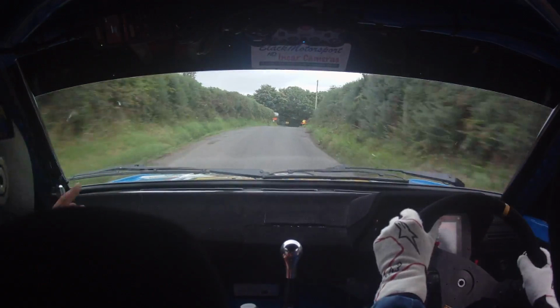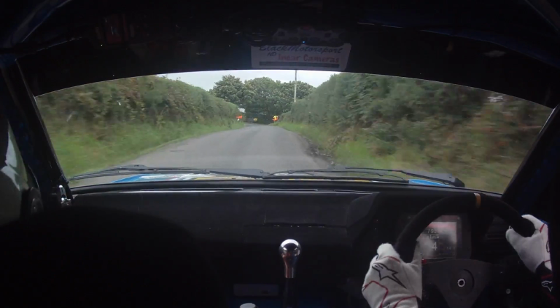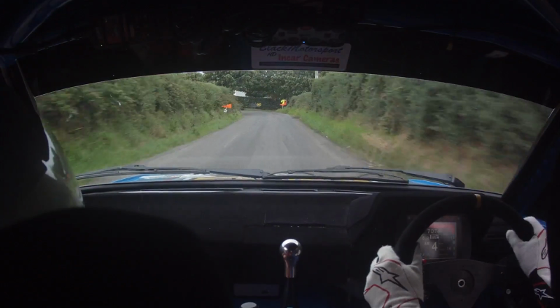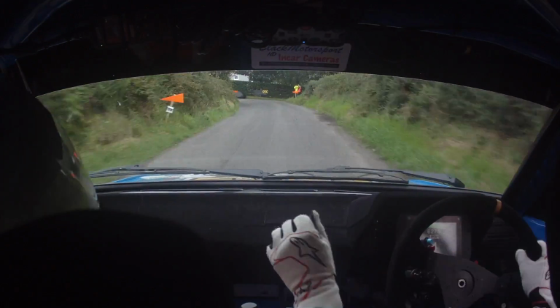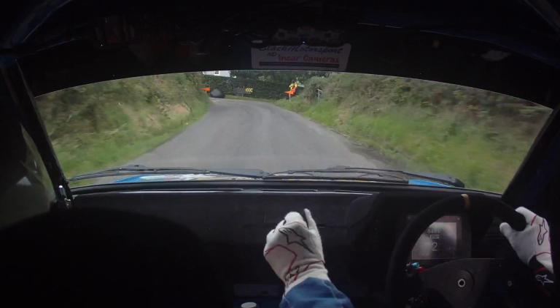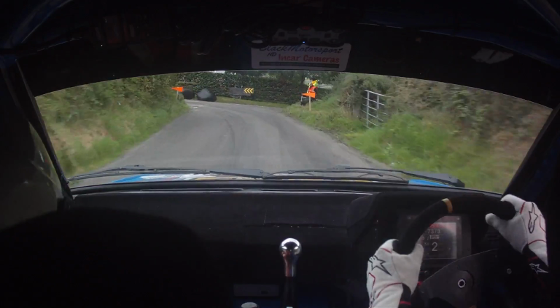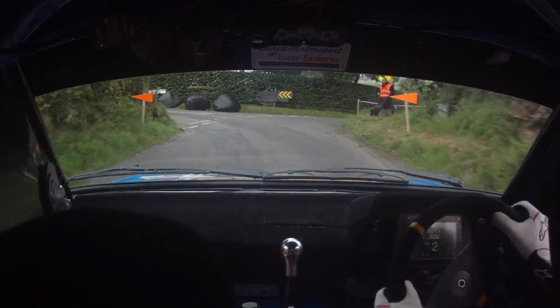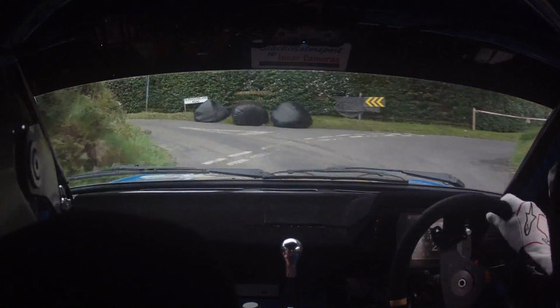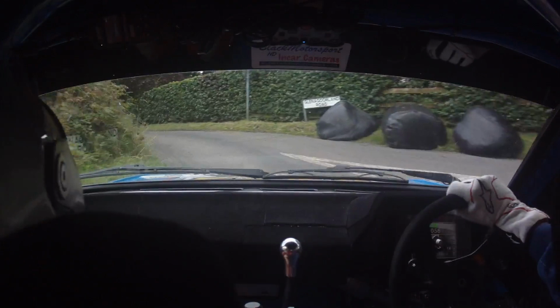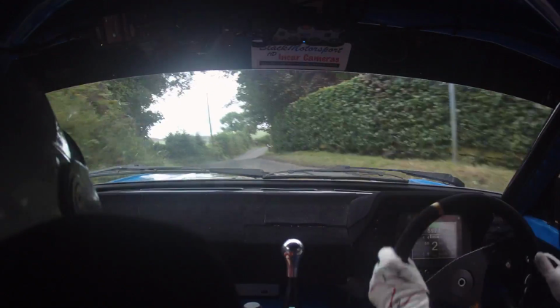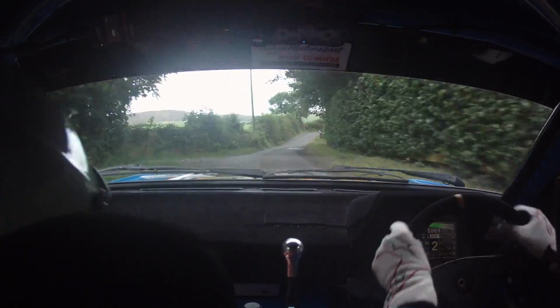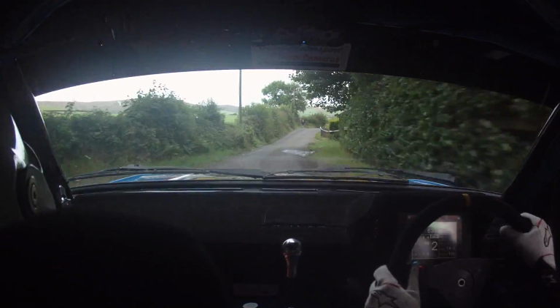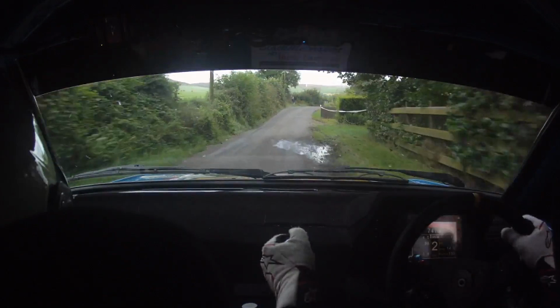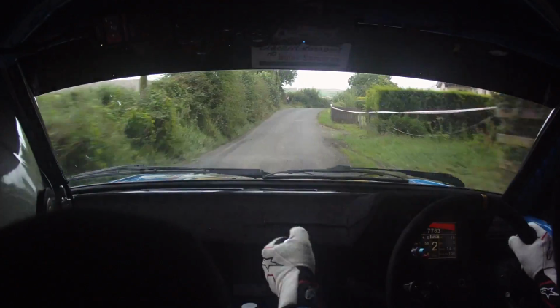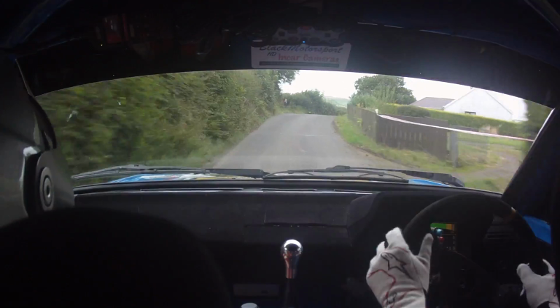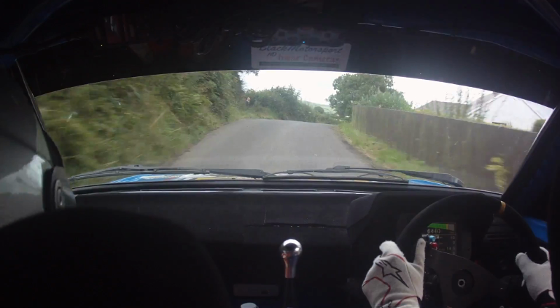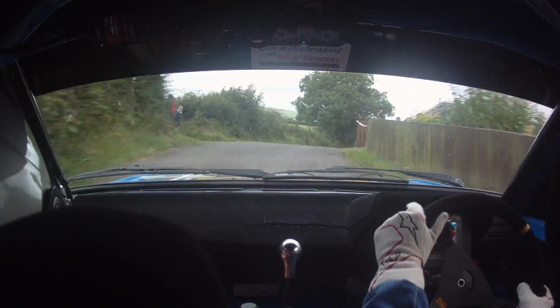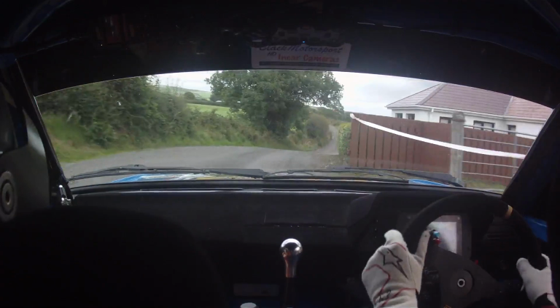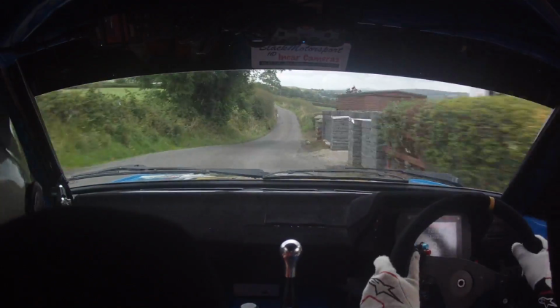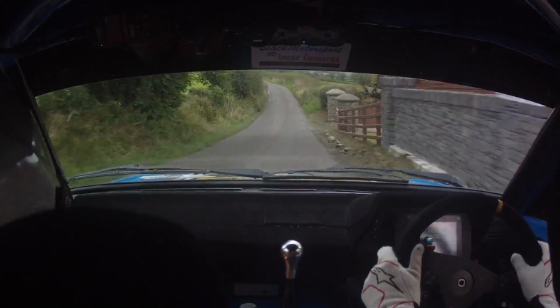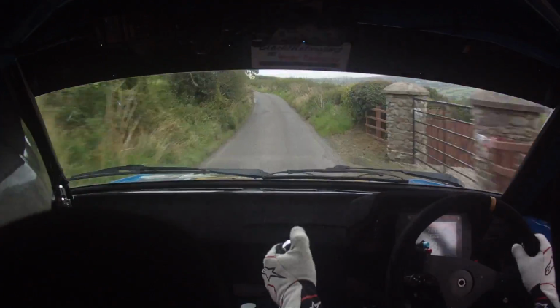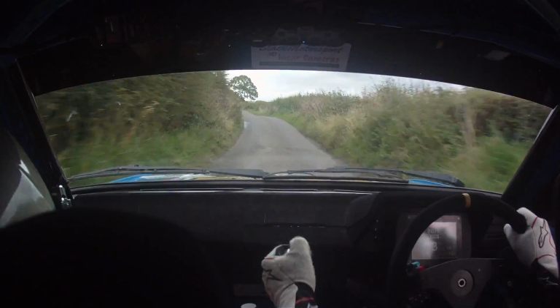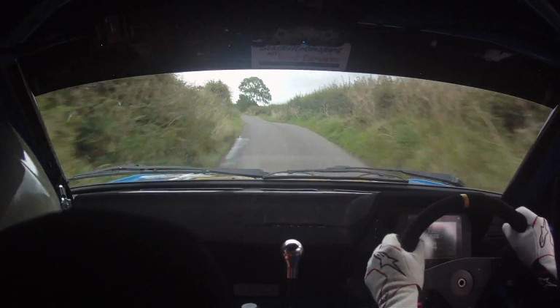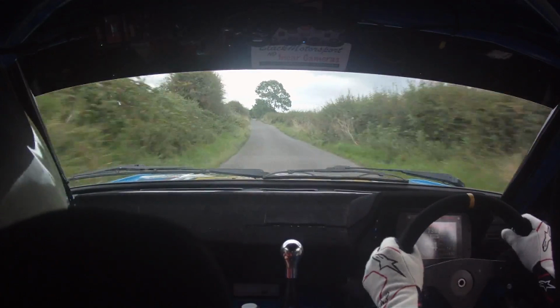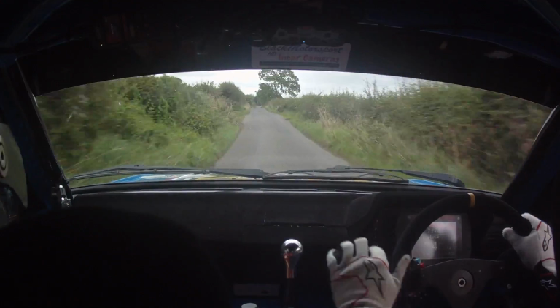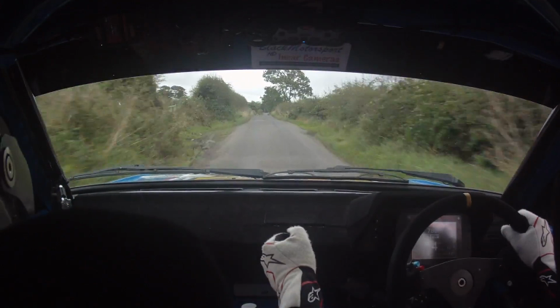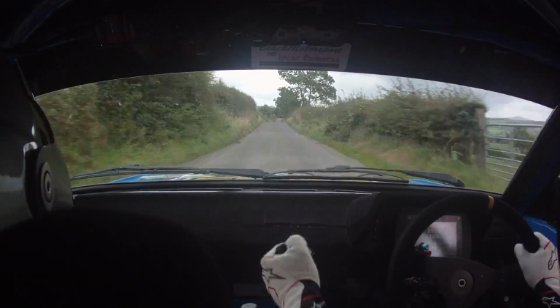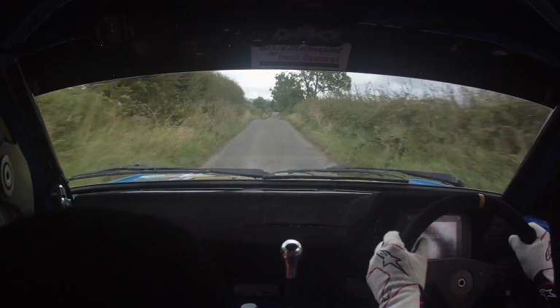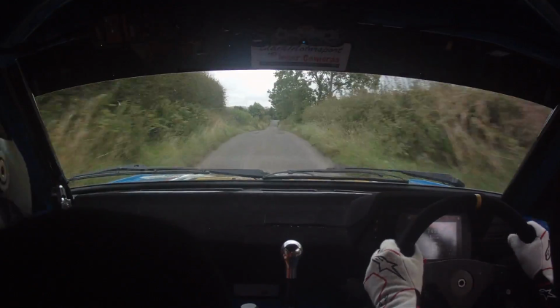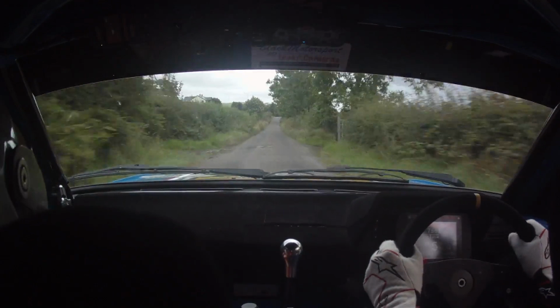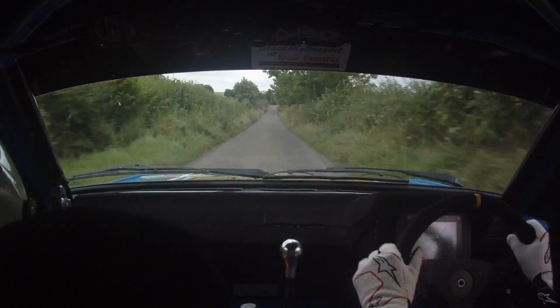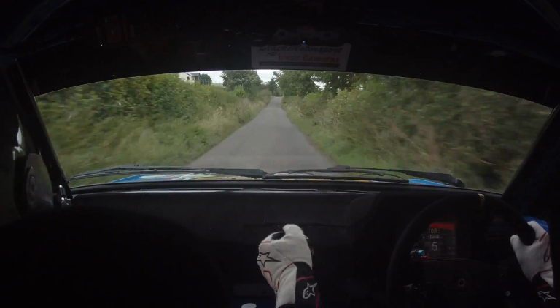And turn 5 left at chevron here. 5 left. 40 and a tight 3 right over crest. And 1 left. 60. A black crest, 150. Caution crest. And a 3 right over crest. Watch this crest up in front of you here now.